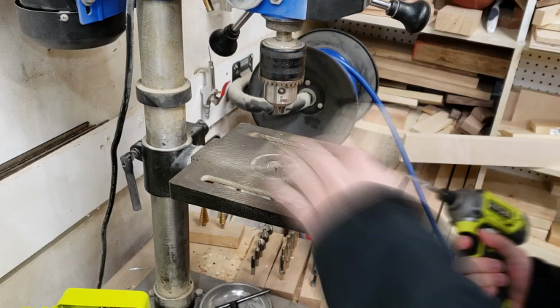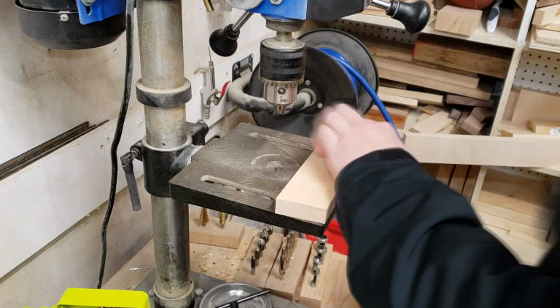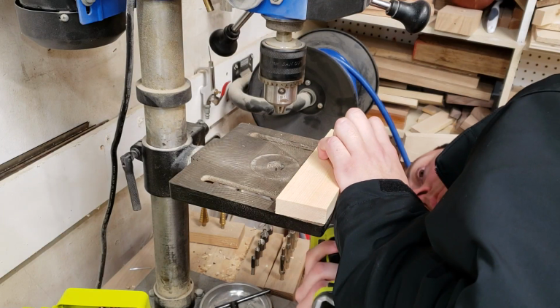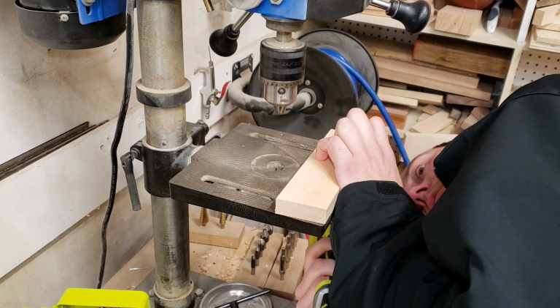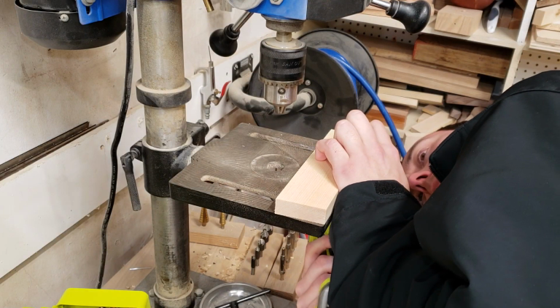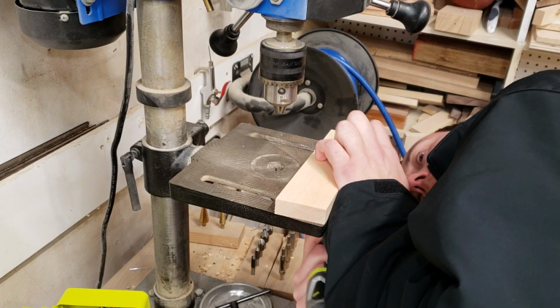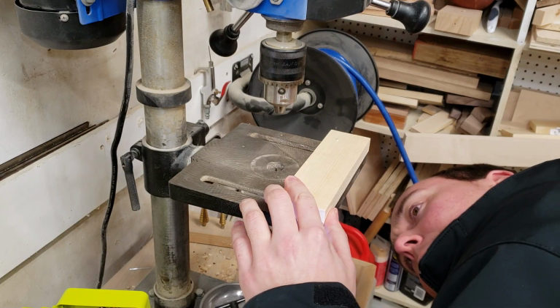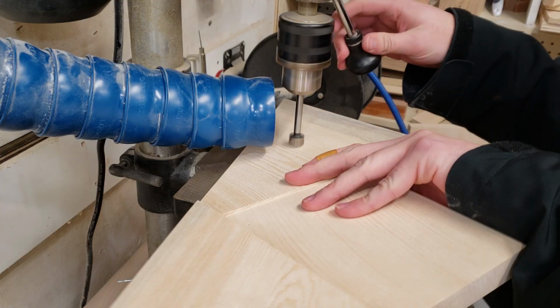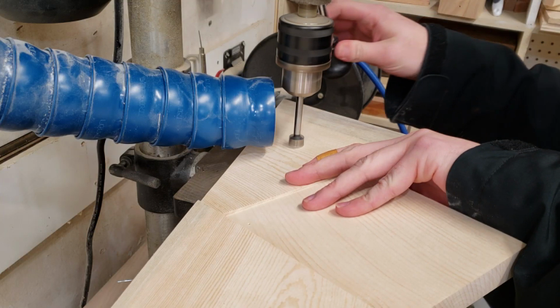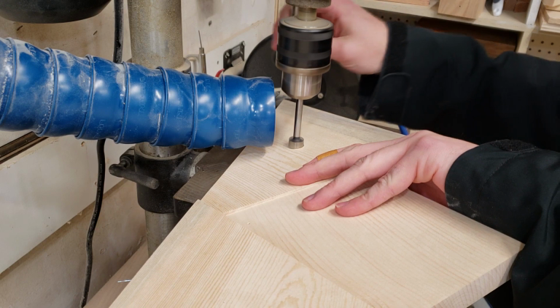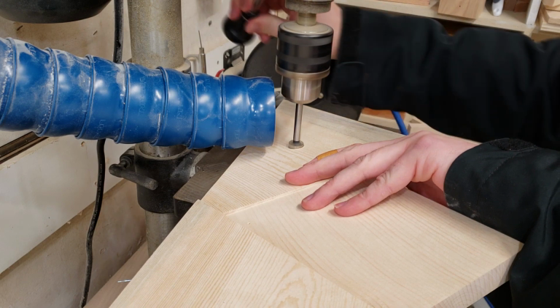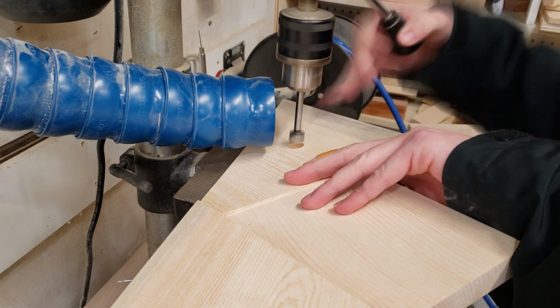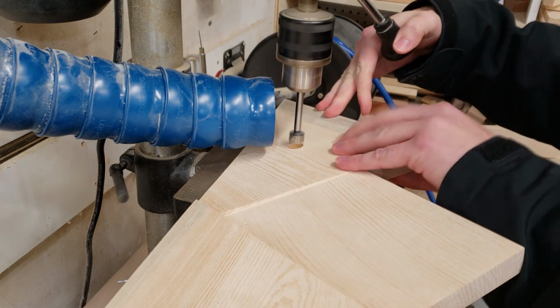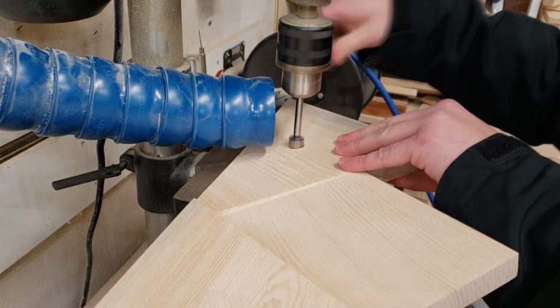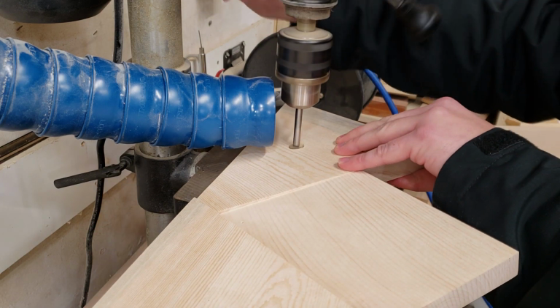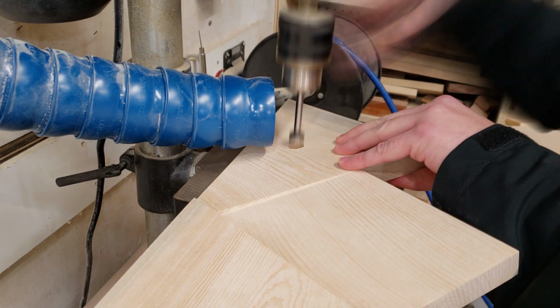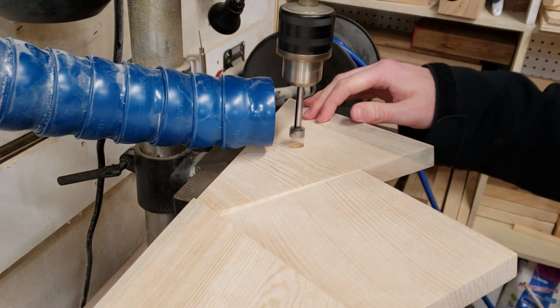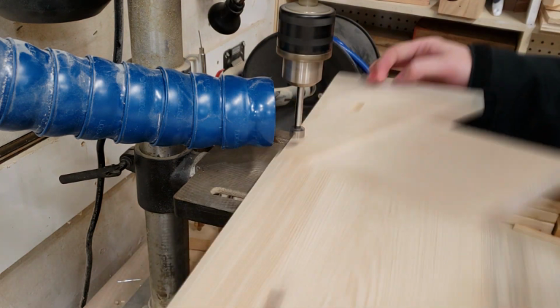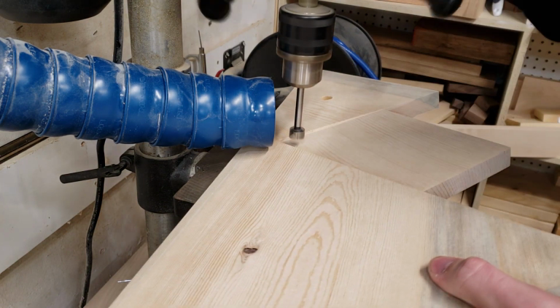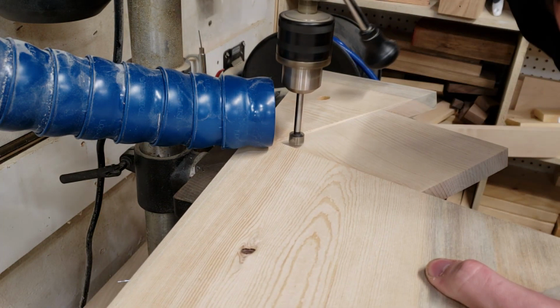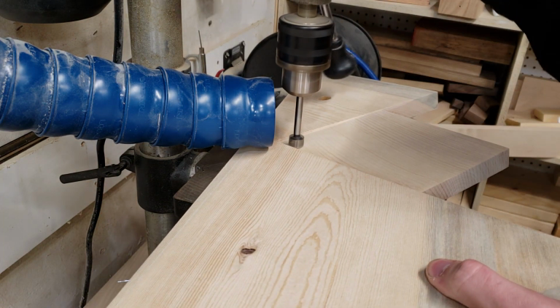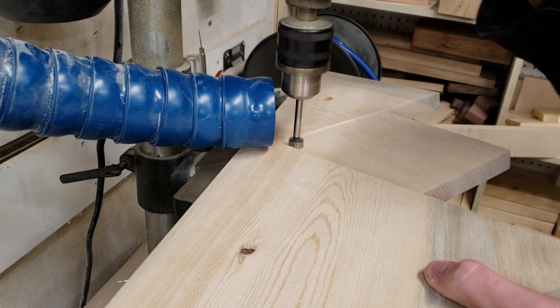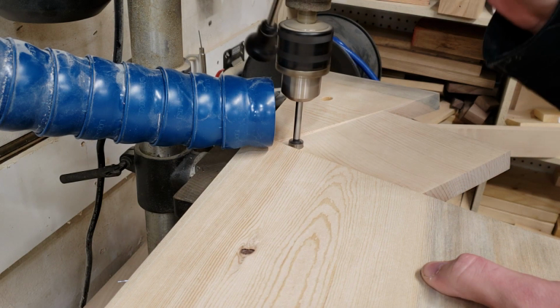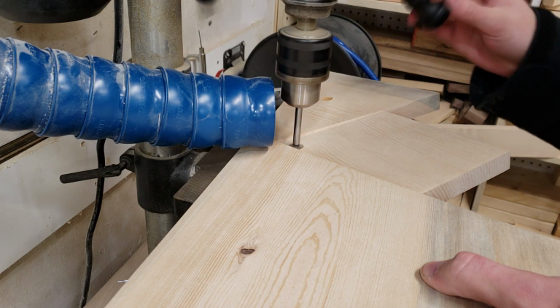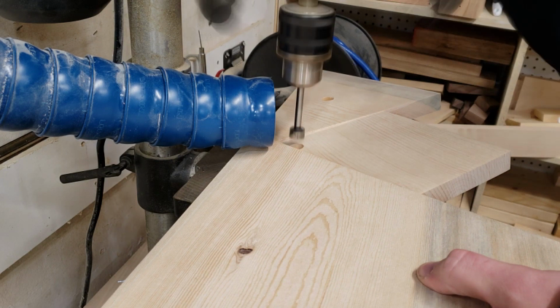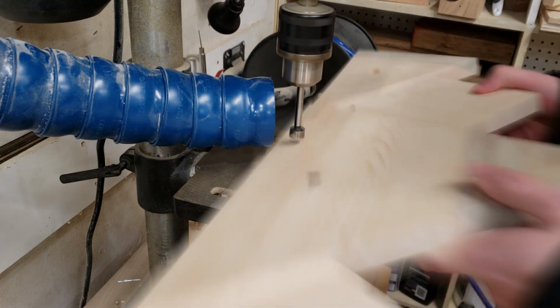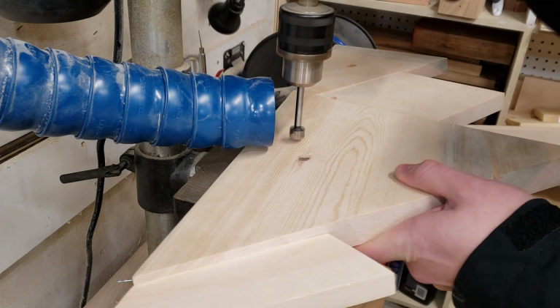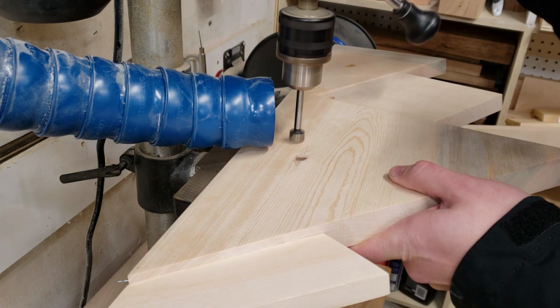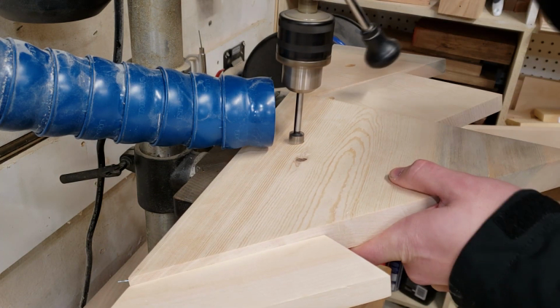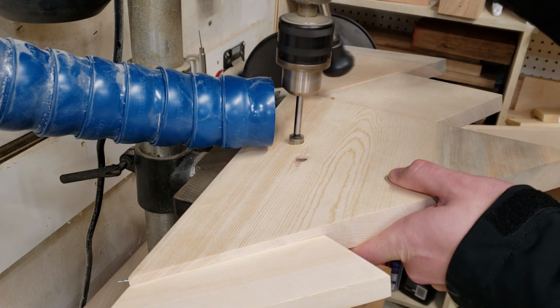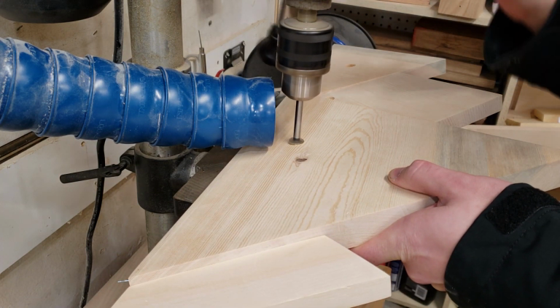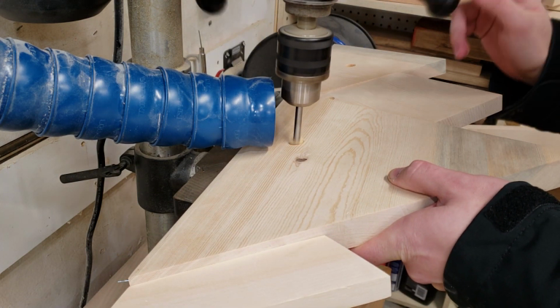I attach a scrap piece of wood on the front of my drill press table. This is going to allow me to drill the four holes for the 5/8-inch dowels which act as hooks for the coat rack. This will ensure that all four hooks are on the same angle and keep all the coats on the hooks.